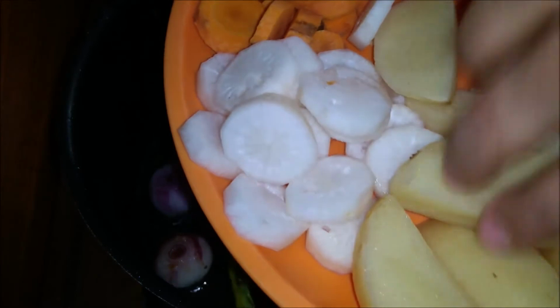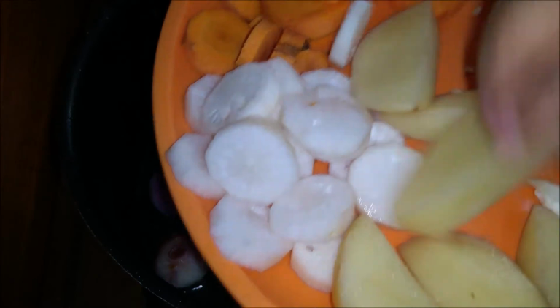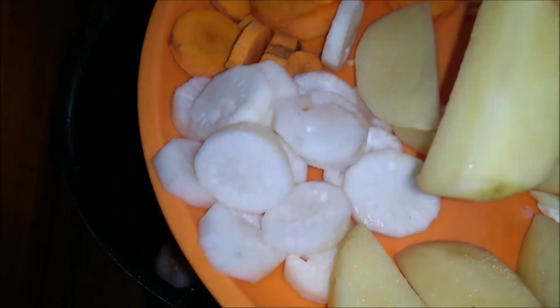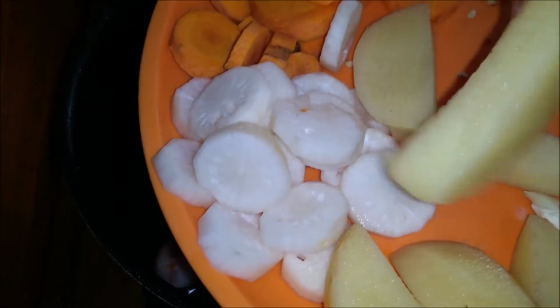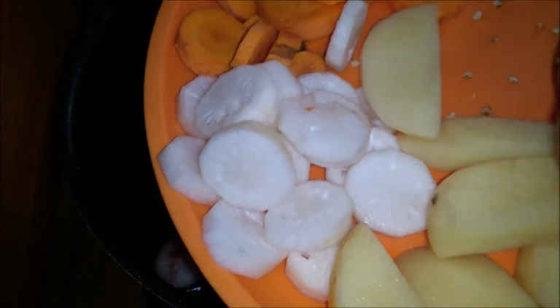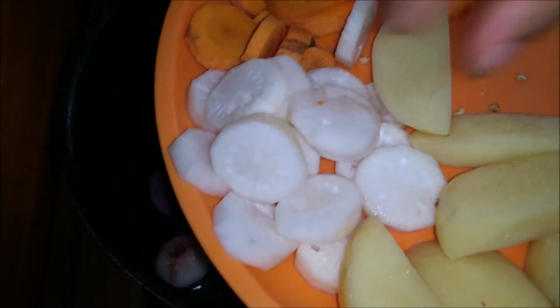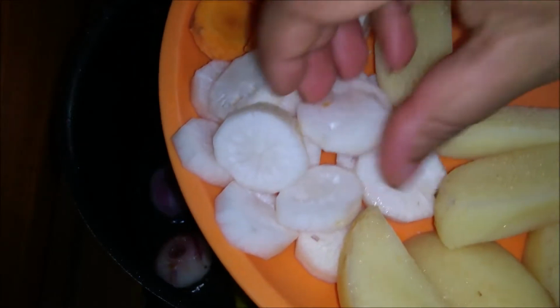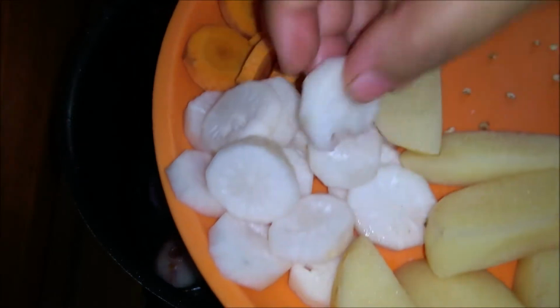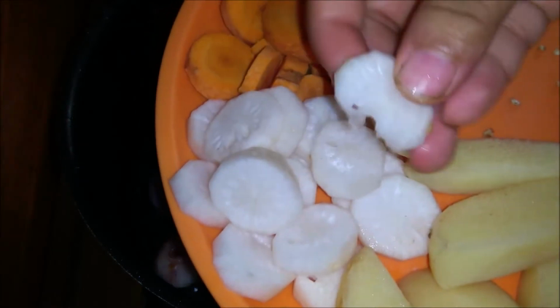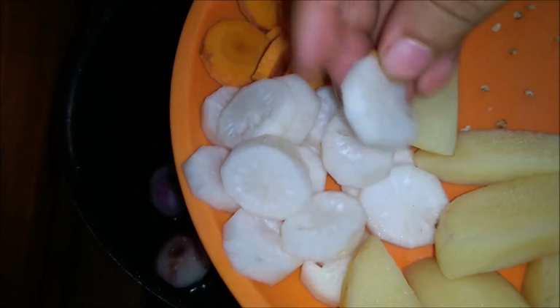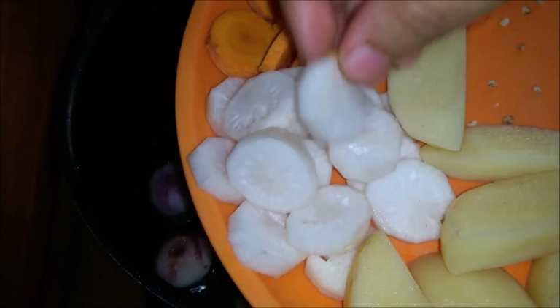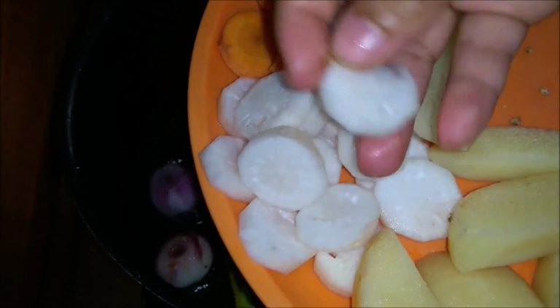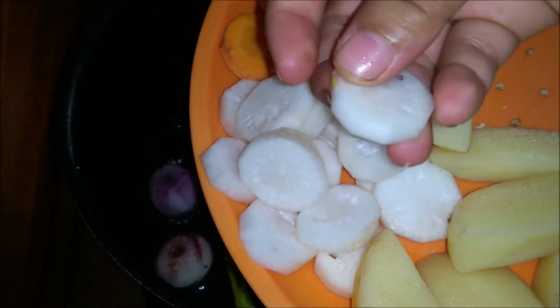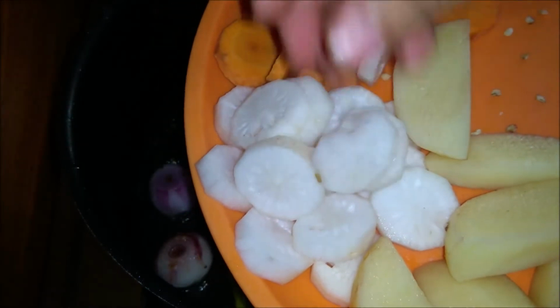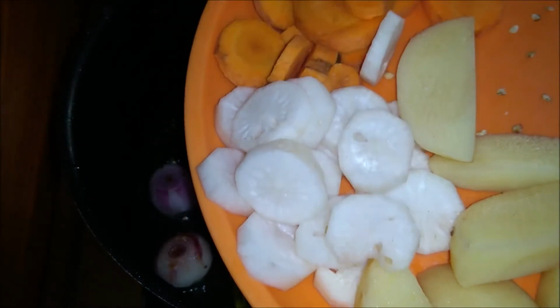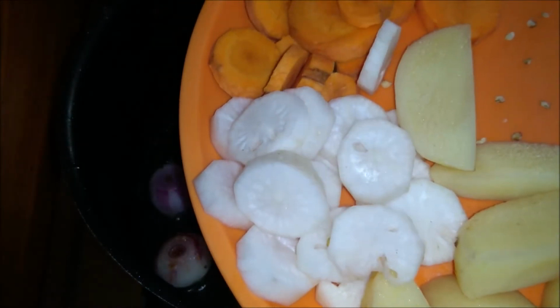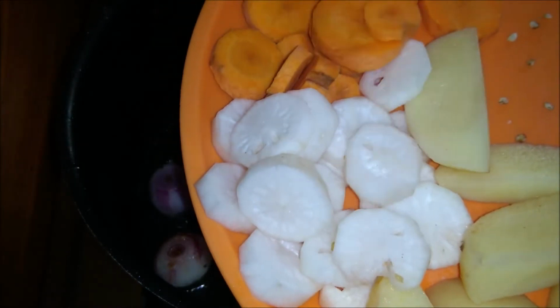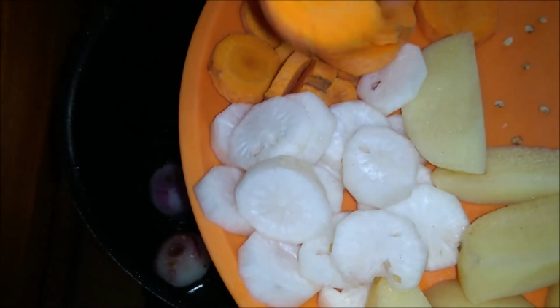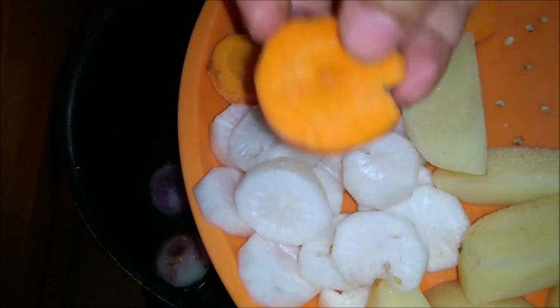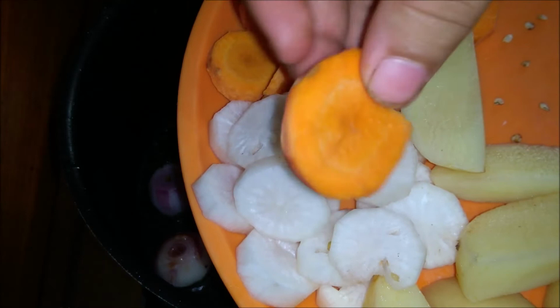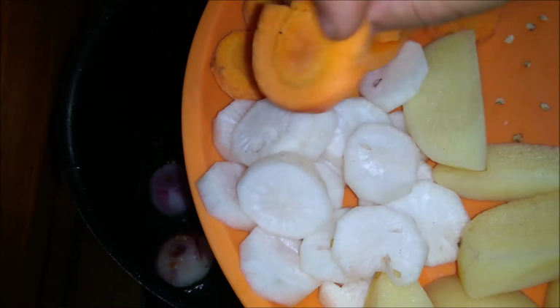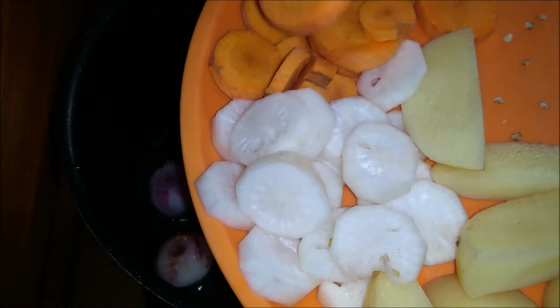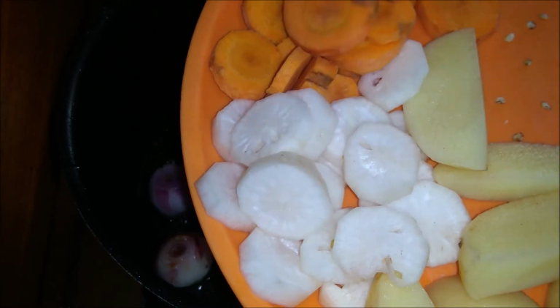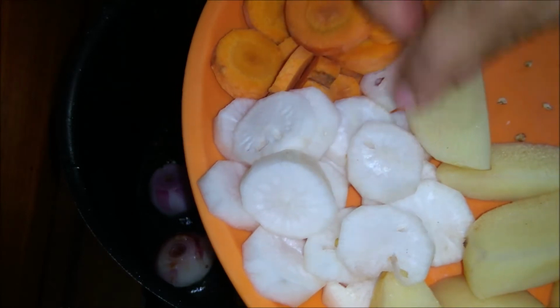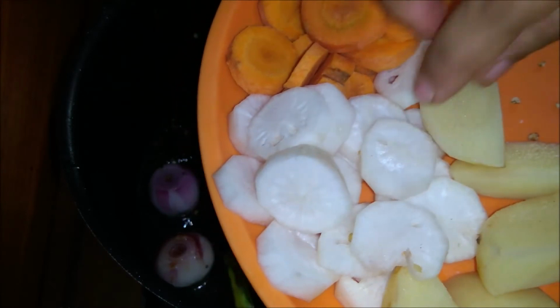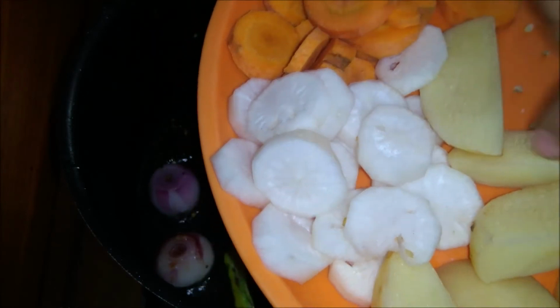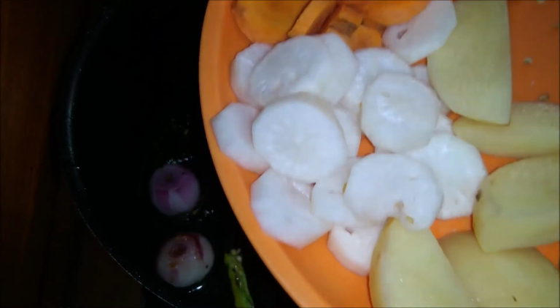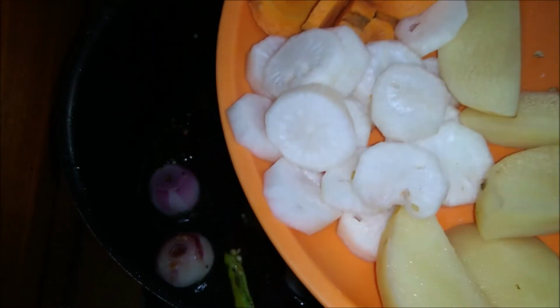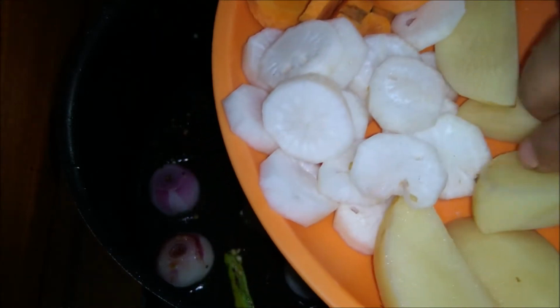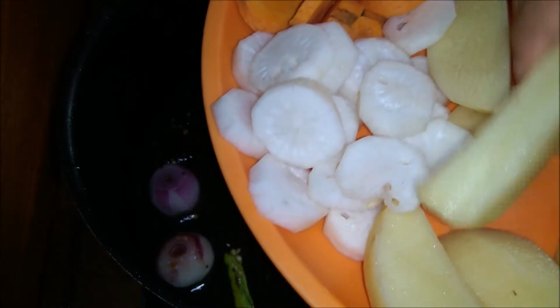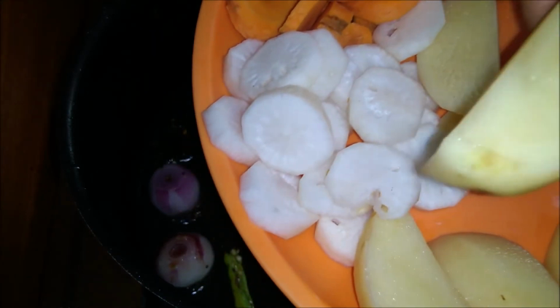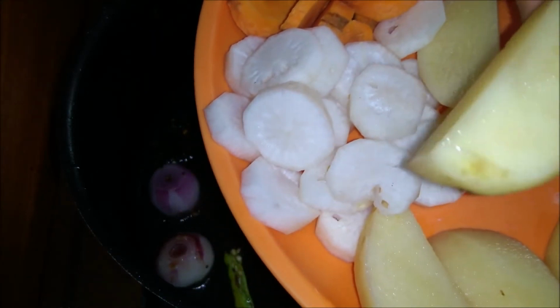Add a small amount of radish and carrot pieces.